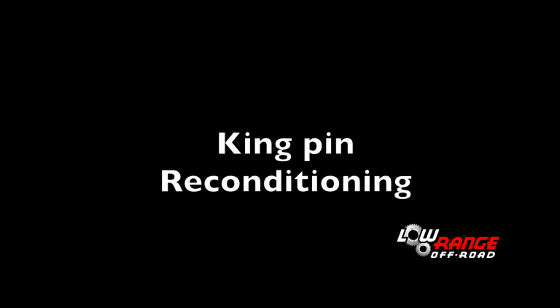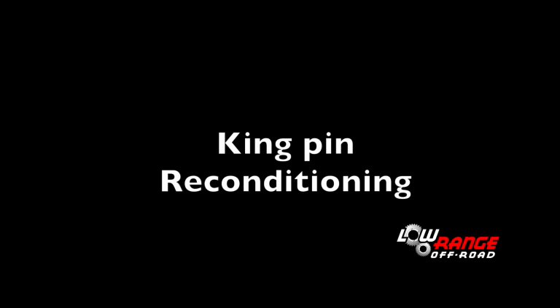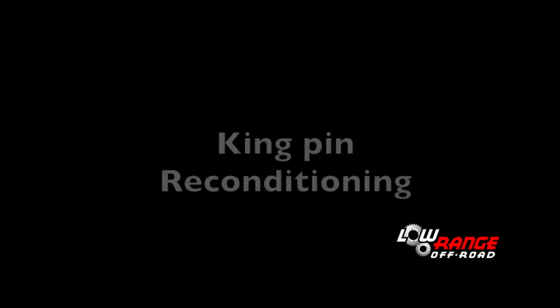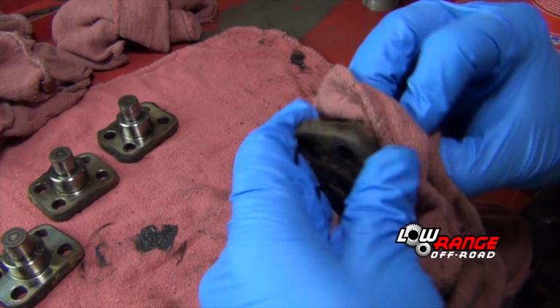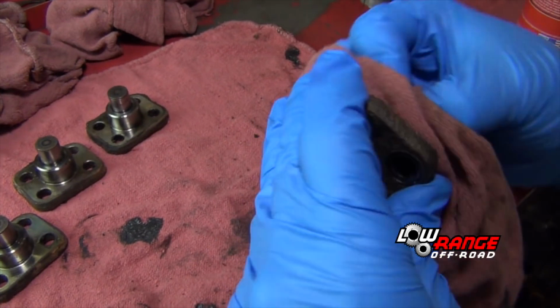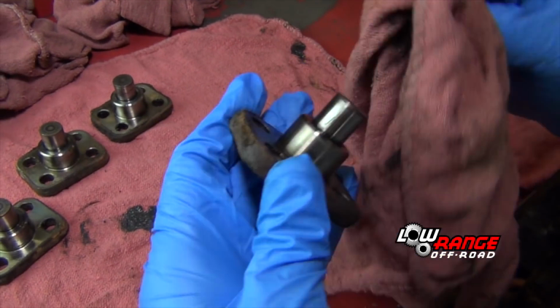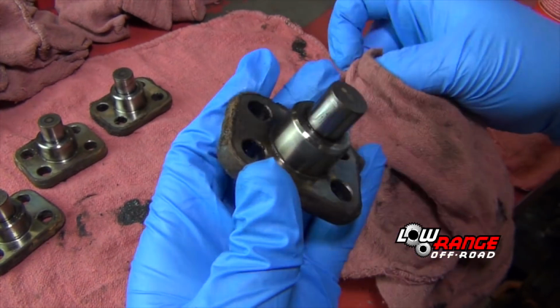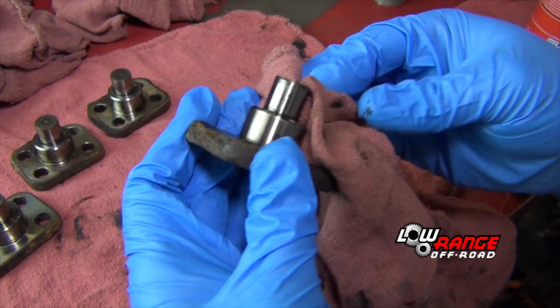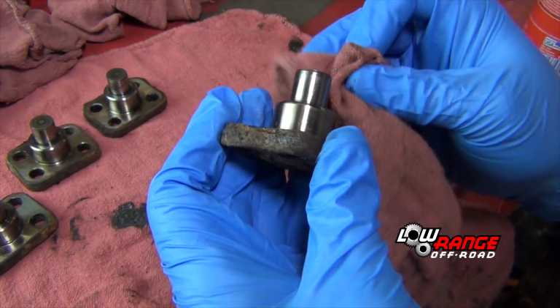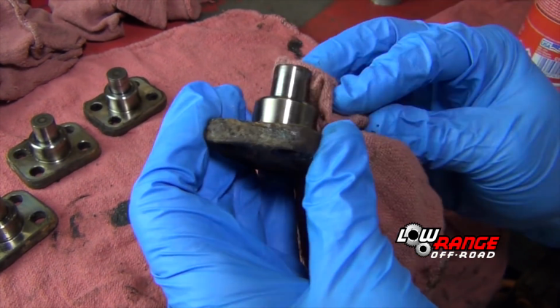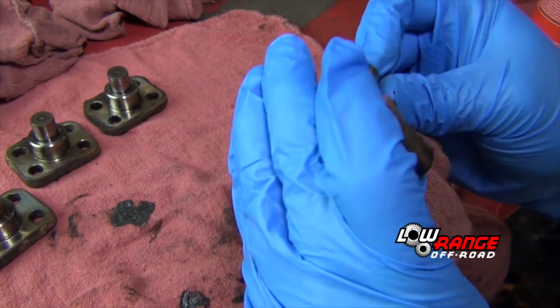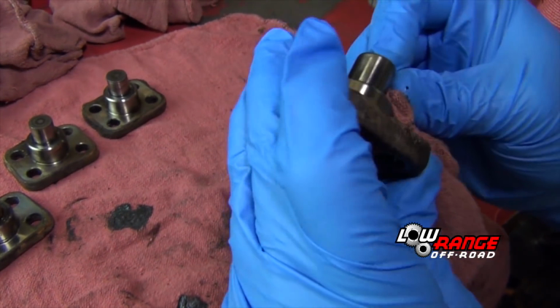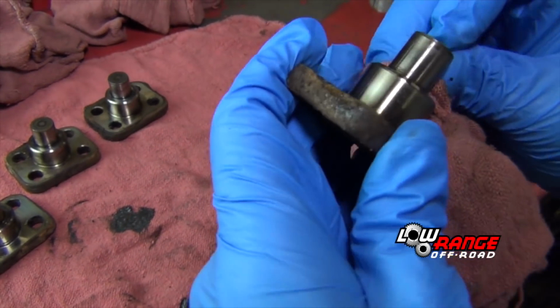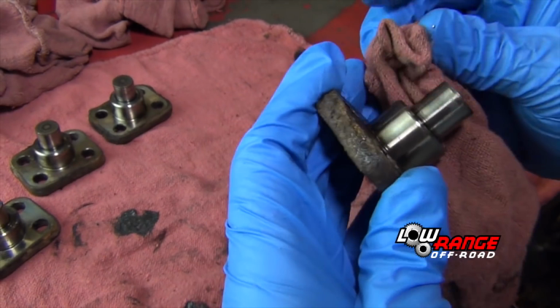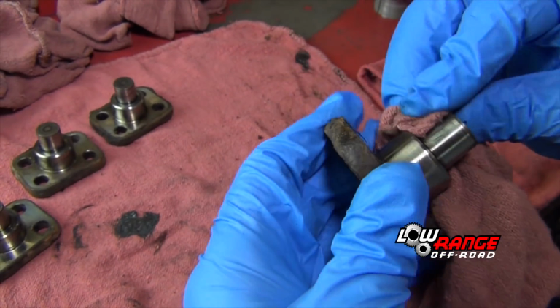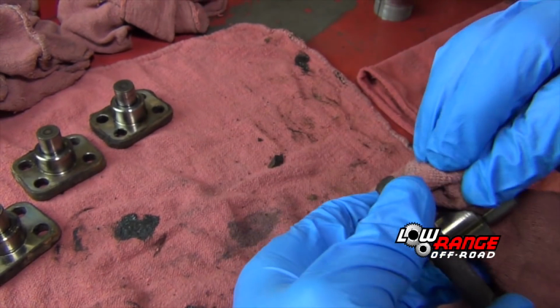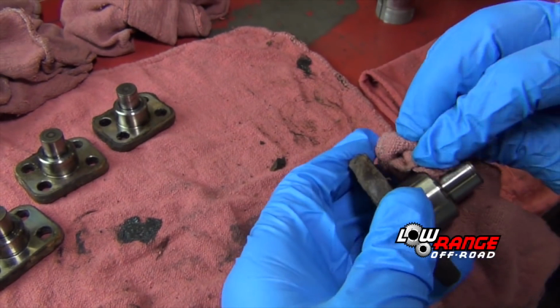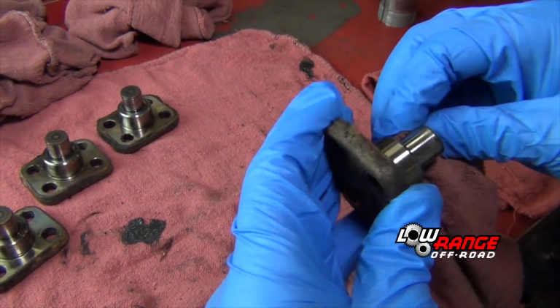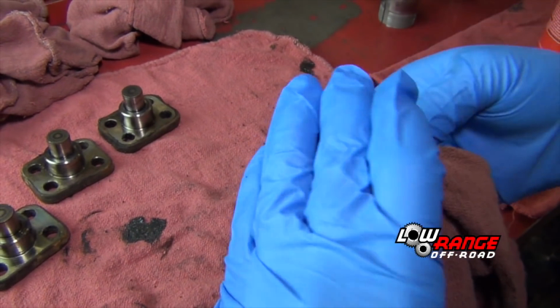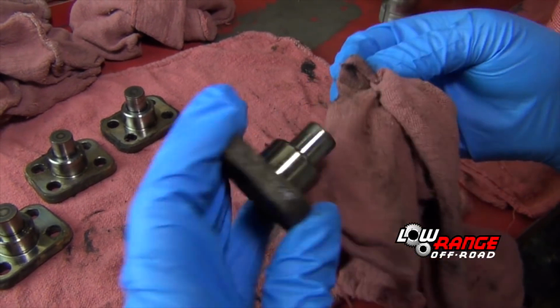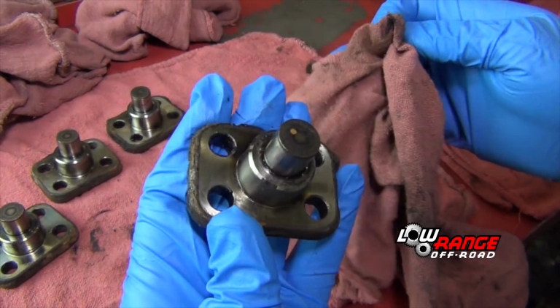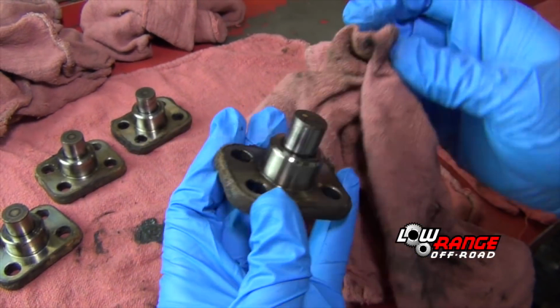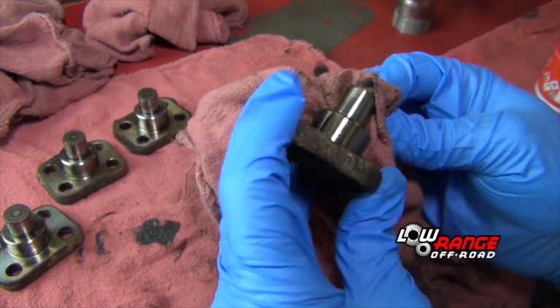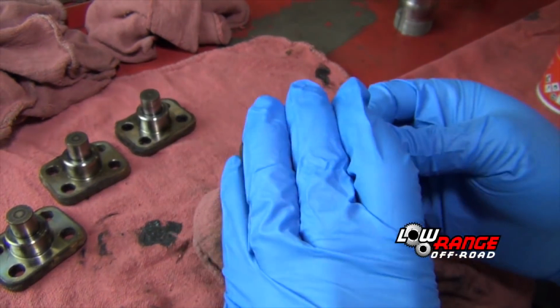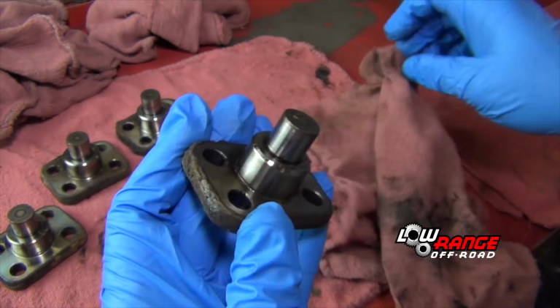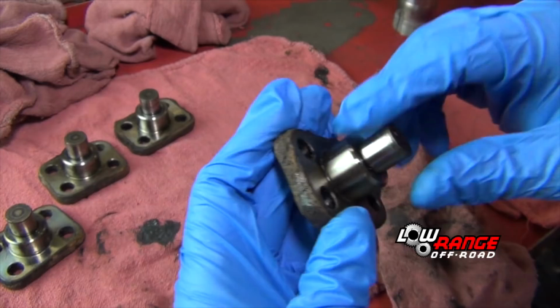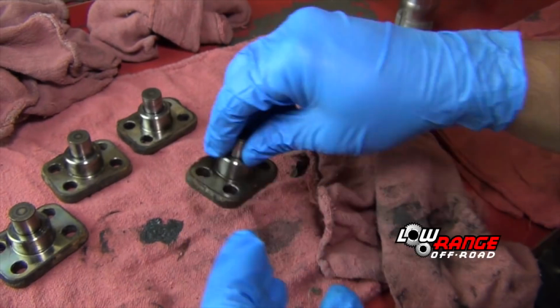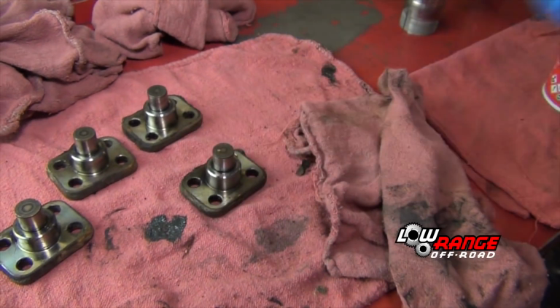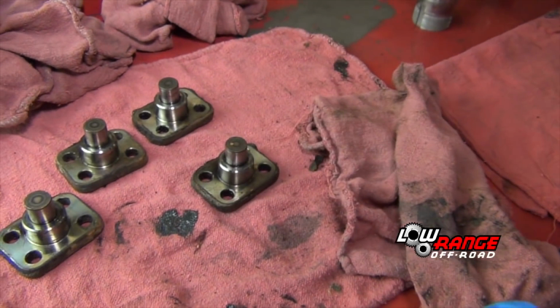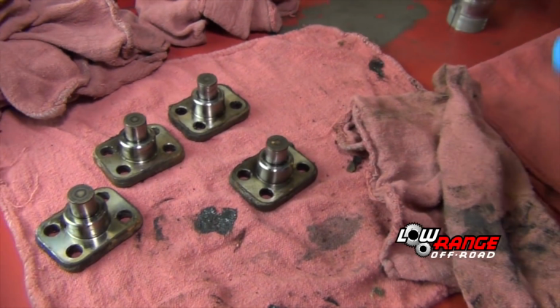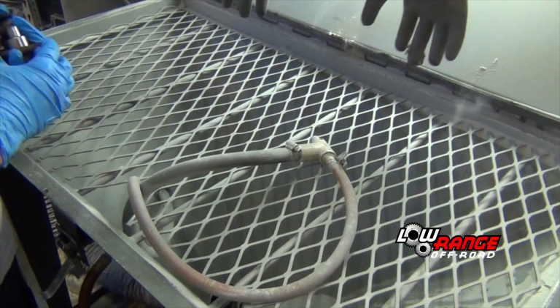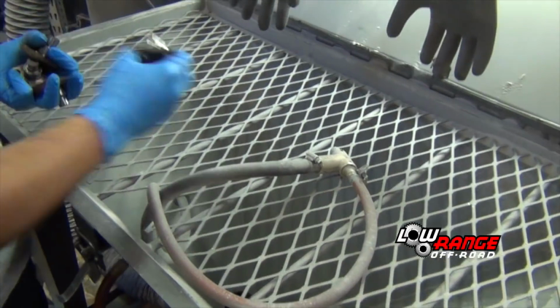Next we'll inspect, clean and ready the kingpins for installation. Clean each kingpin with a cloth and inspect them for wear or damage in the machined areas. Replace any that are damaged.